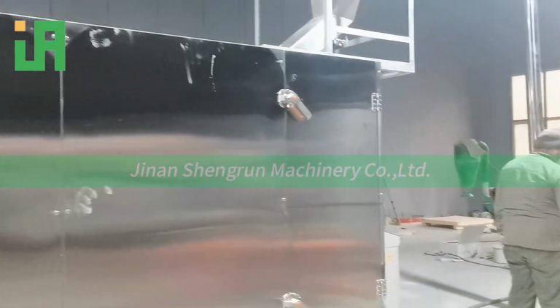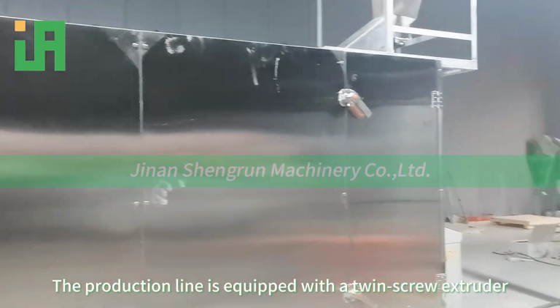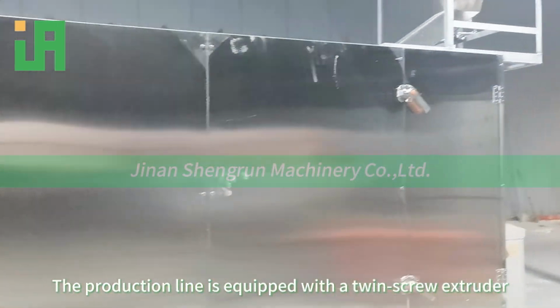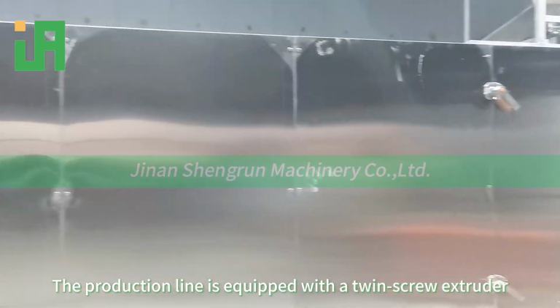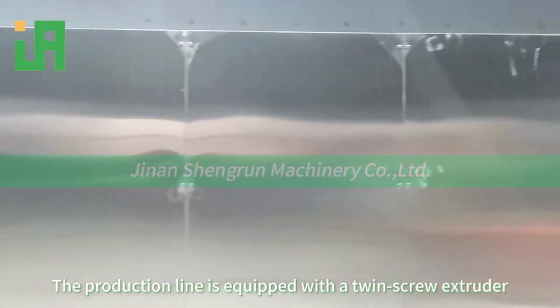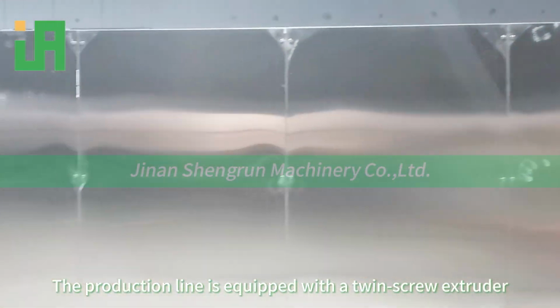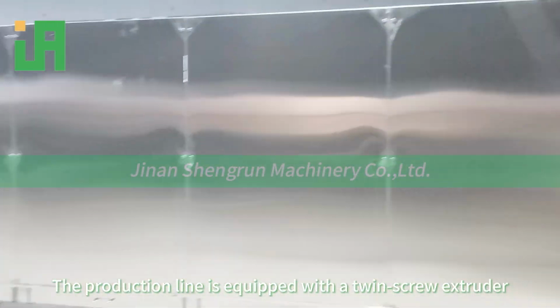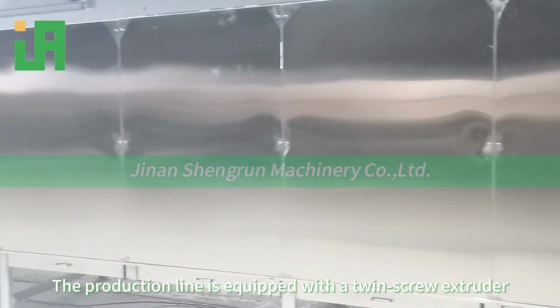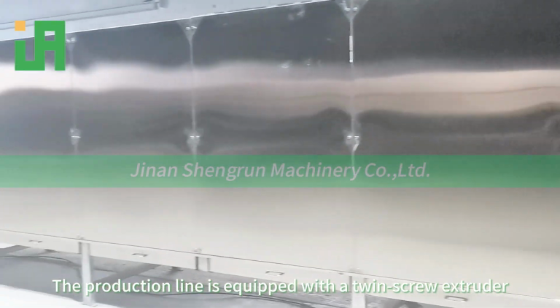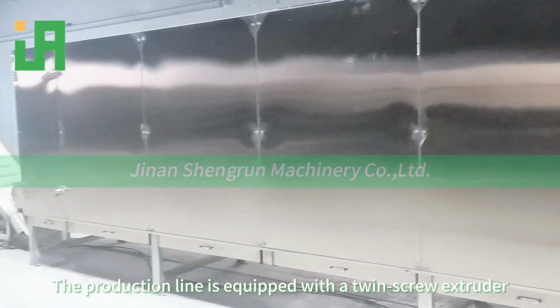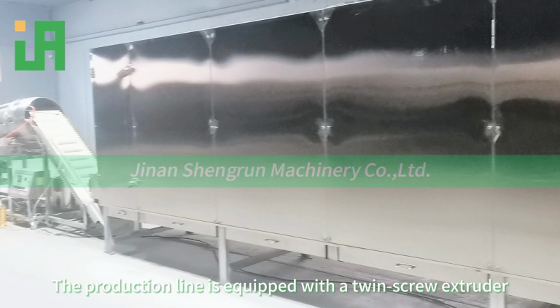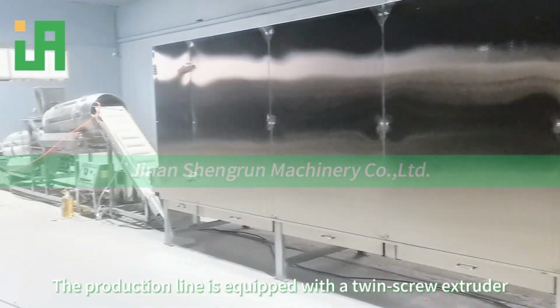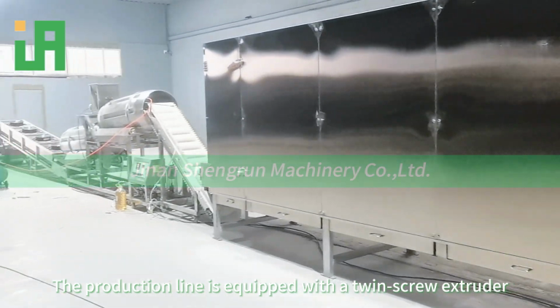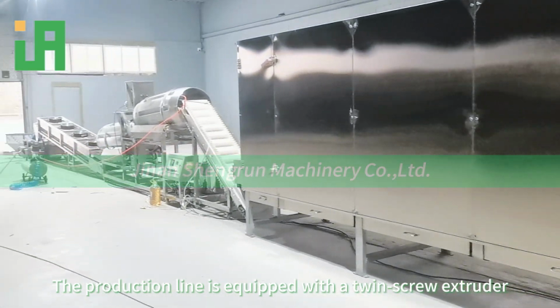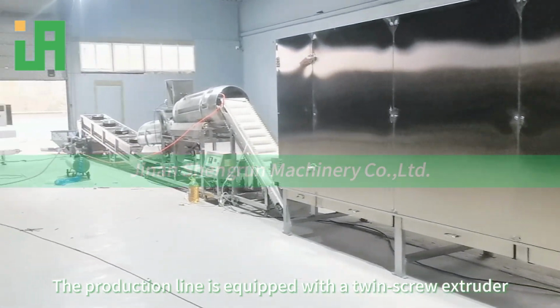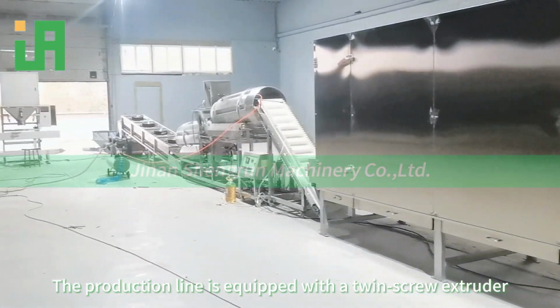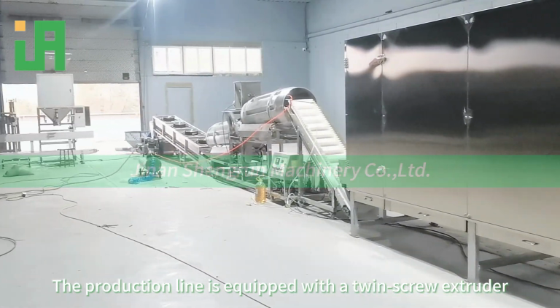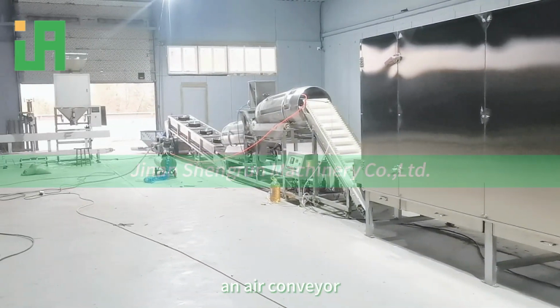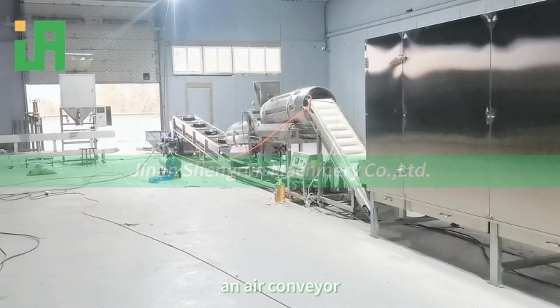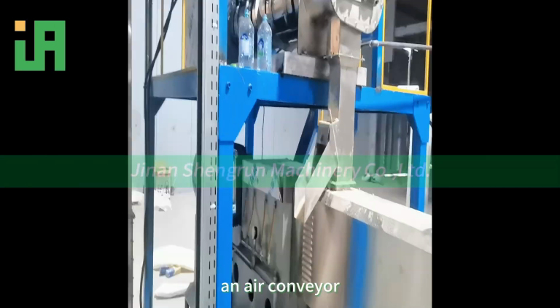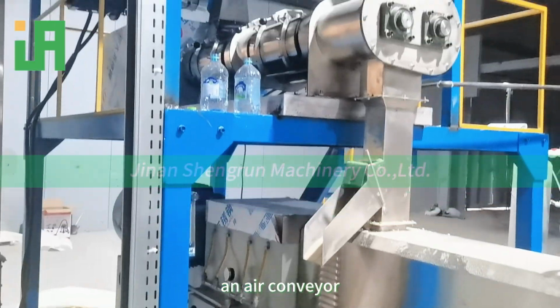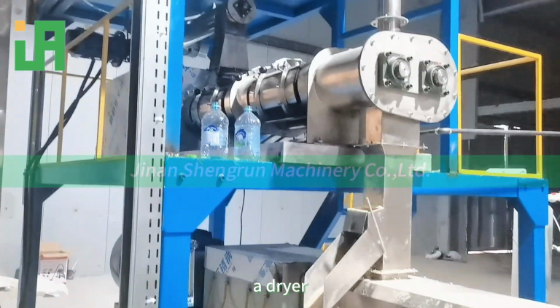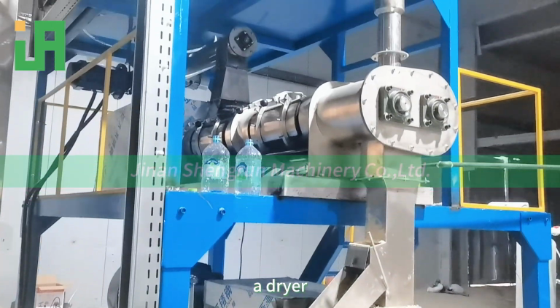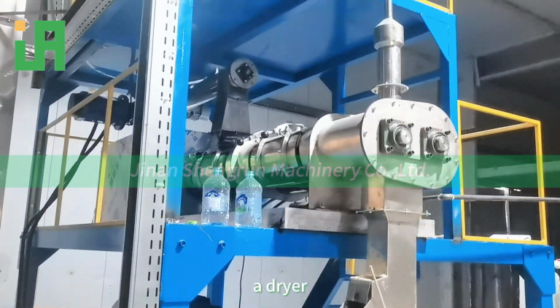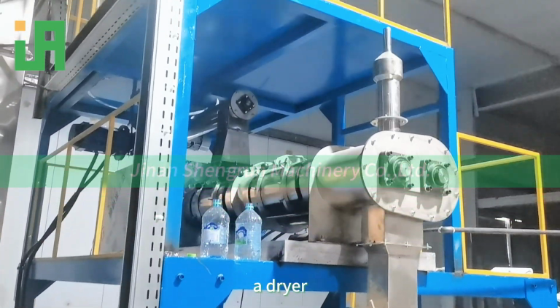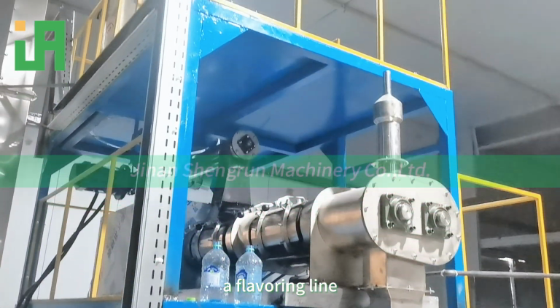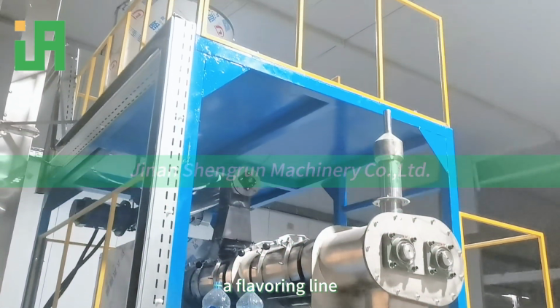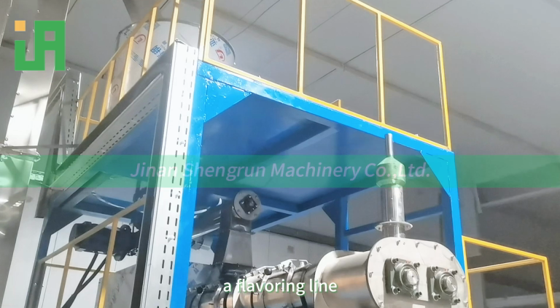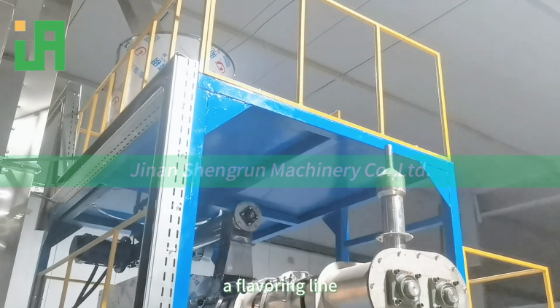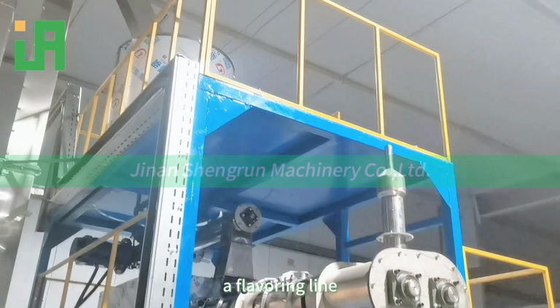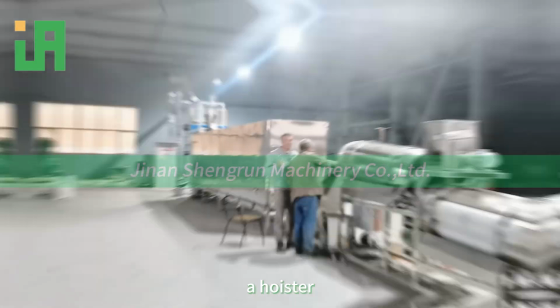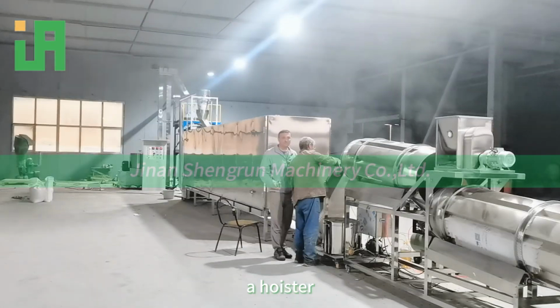The production line is equipped with a twin-screw extruder, an air conveyor, a dryer, a flavoring line, and a hoister.